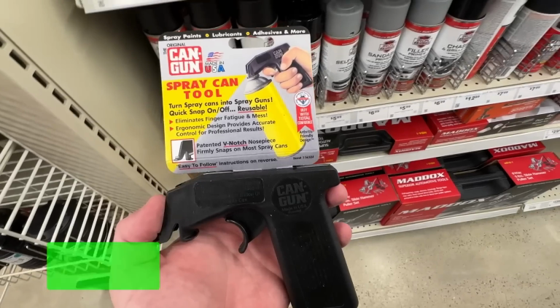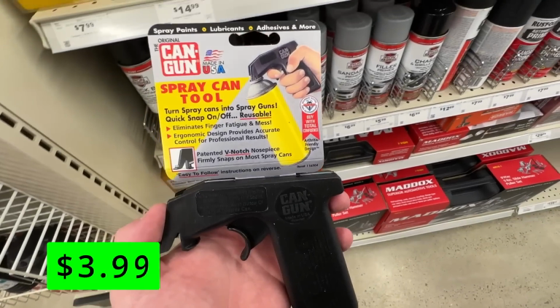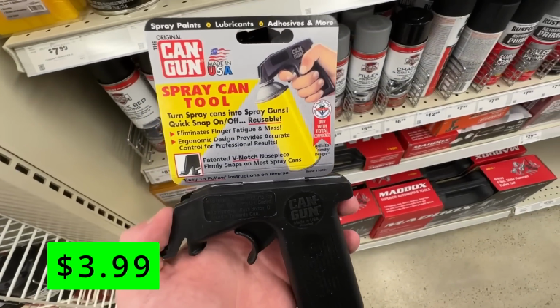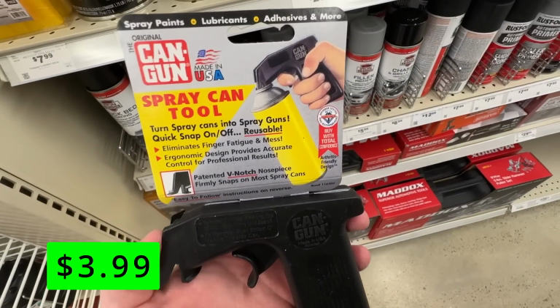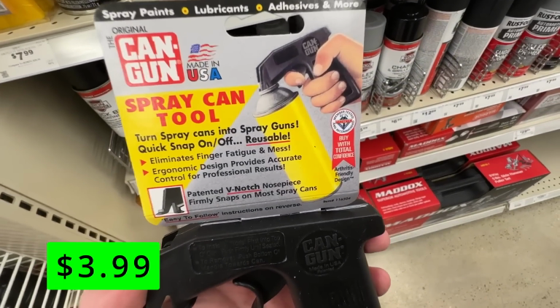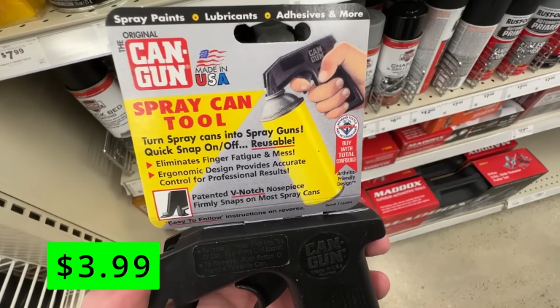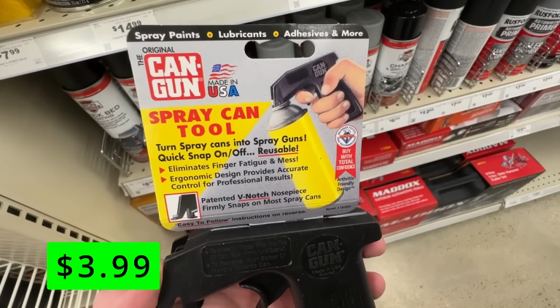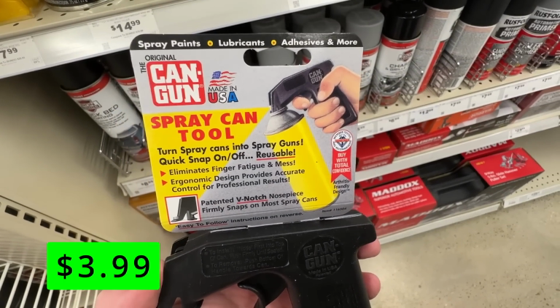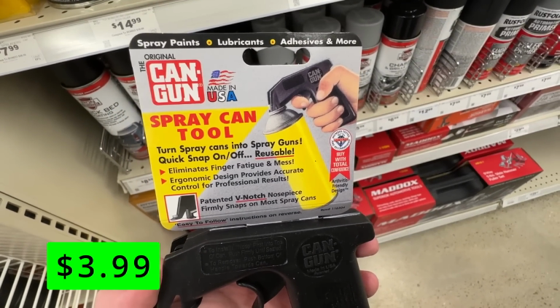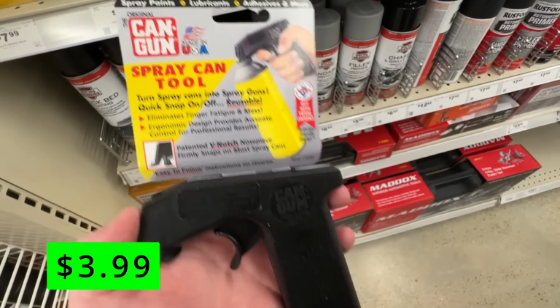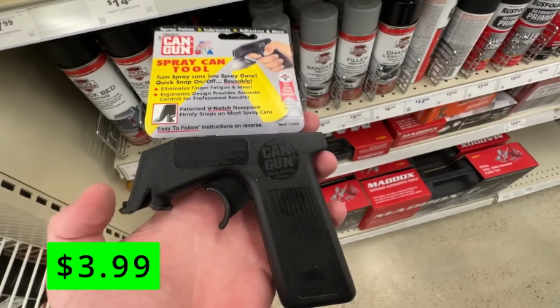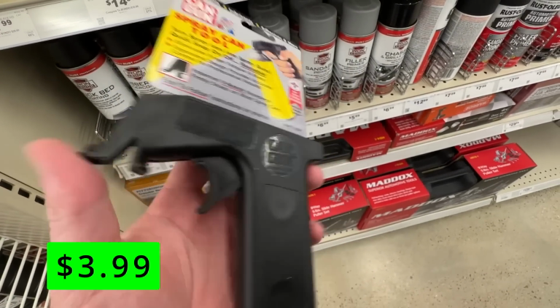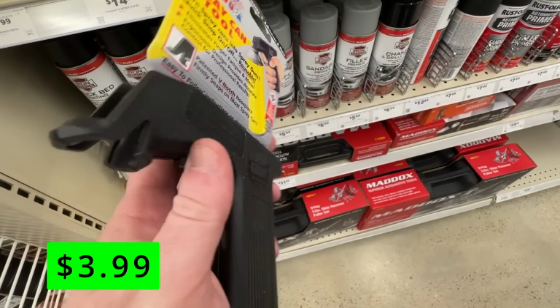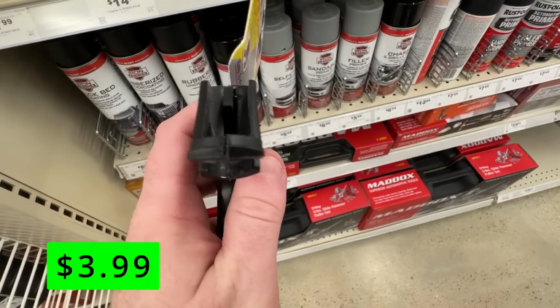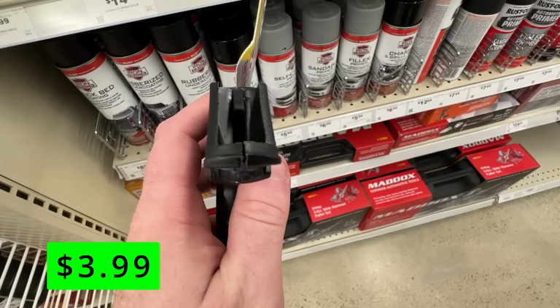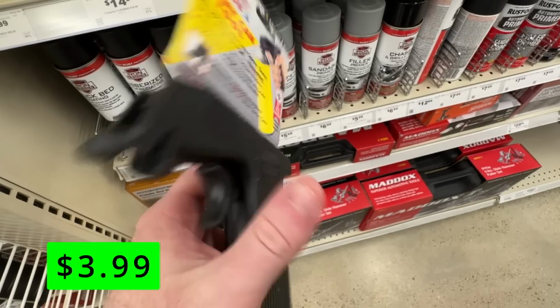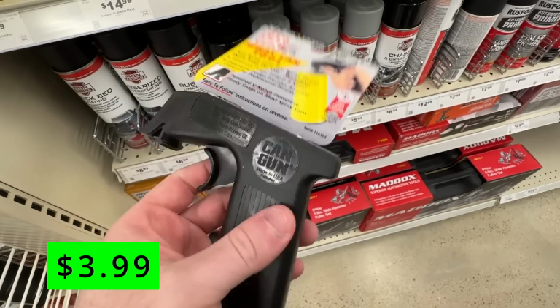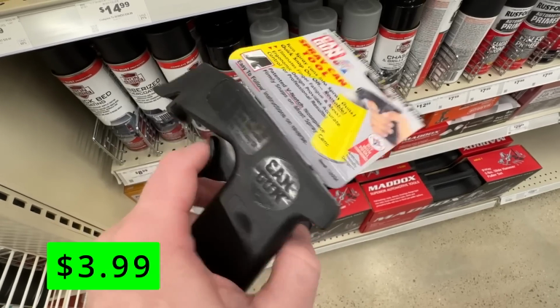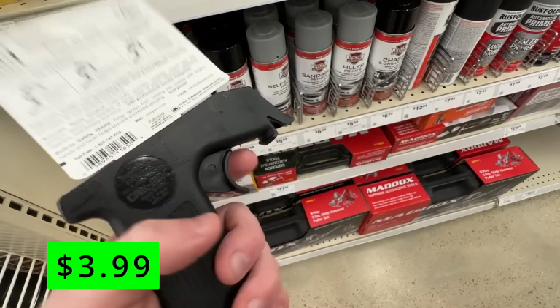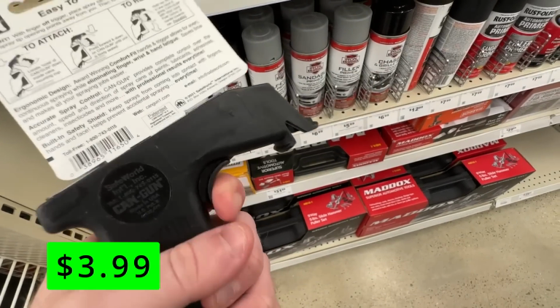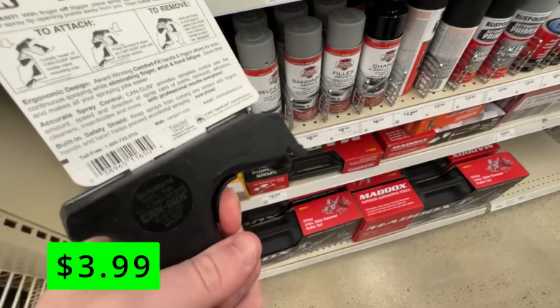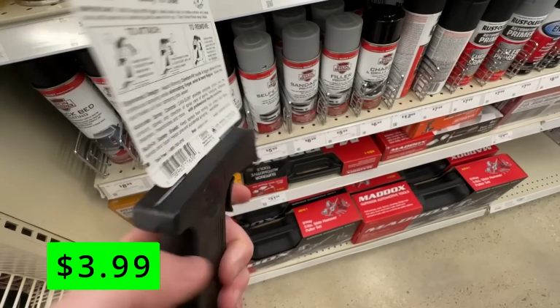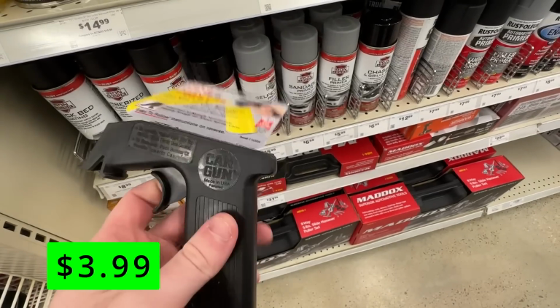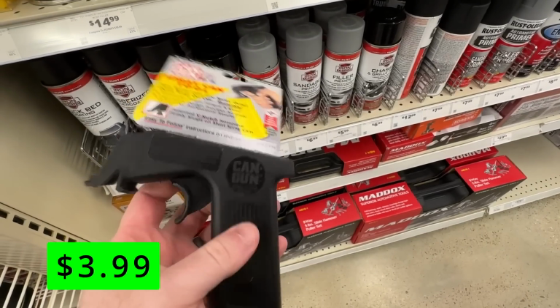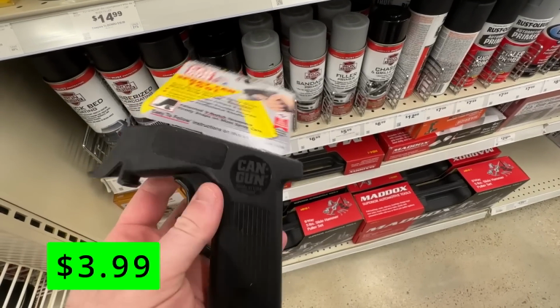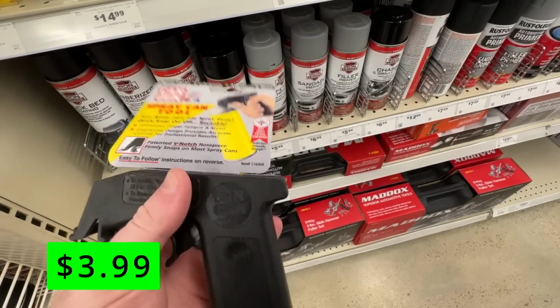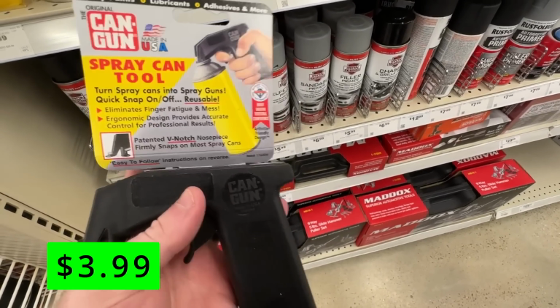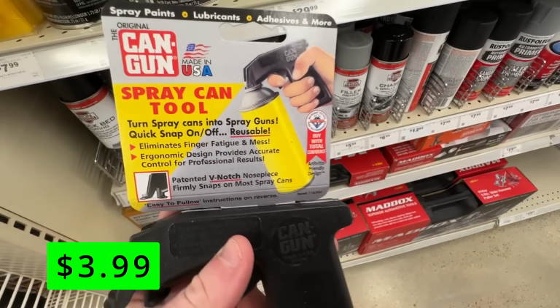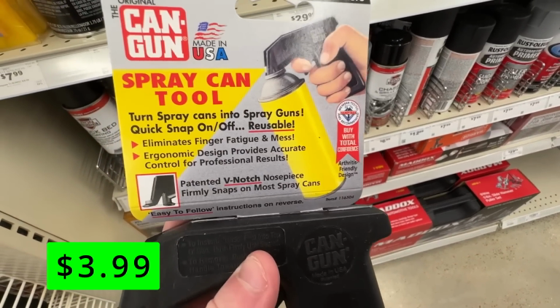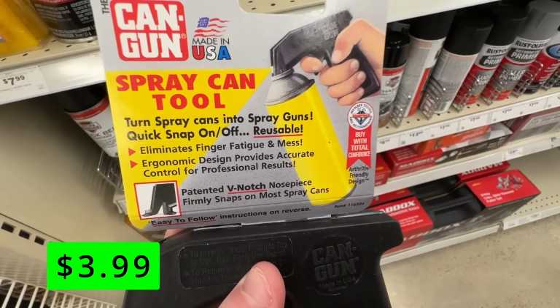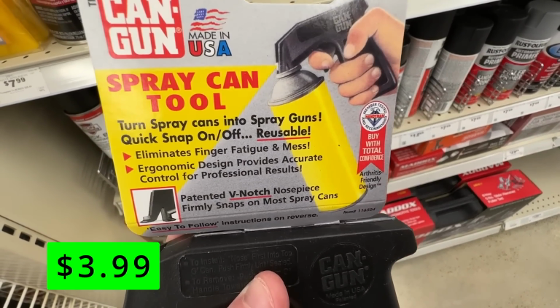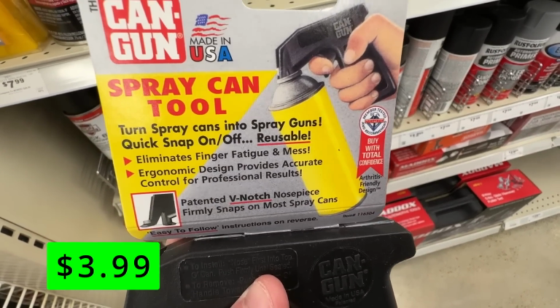These spray can tools are really nice — this one is $3.99 at Harbor Freight. I have a Rust-Oleum version I've used for years and it works pretty much the same way. It connects to a spray paint can and adds a trigger that makes handling the can and spraying it a lot easier.